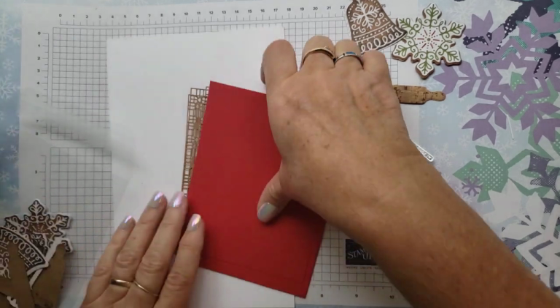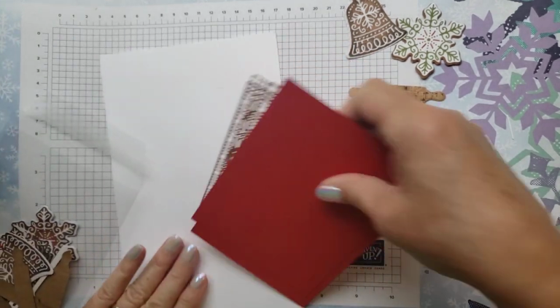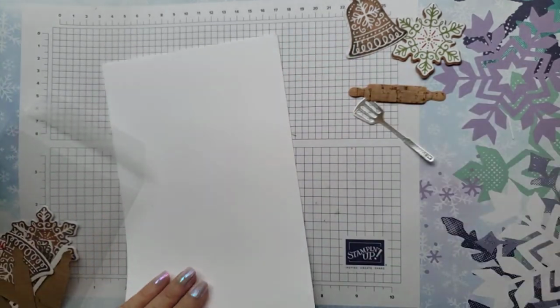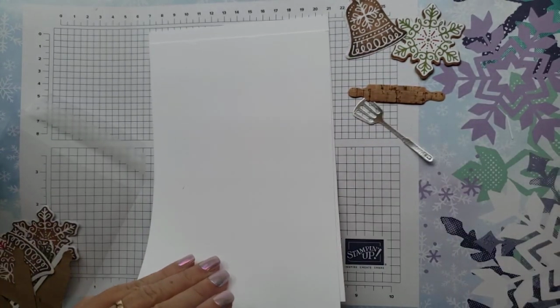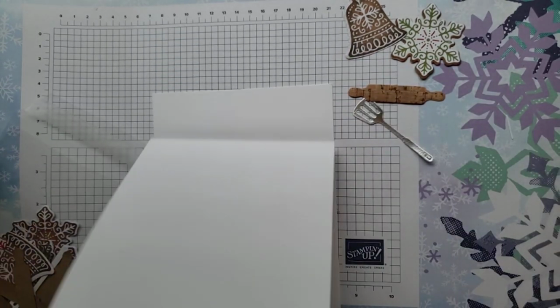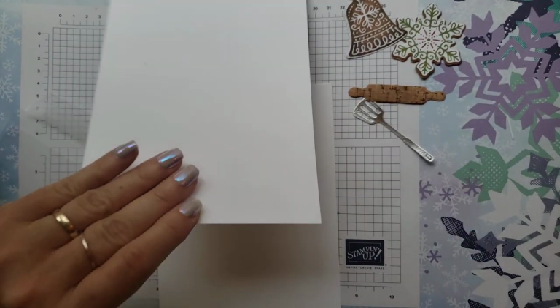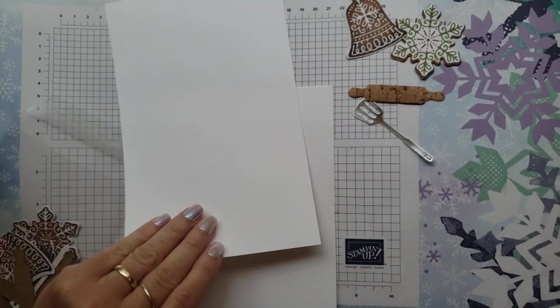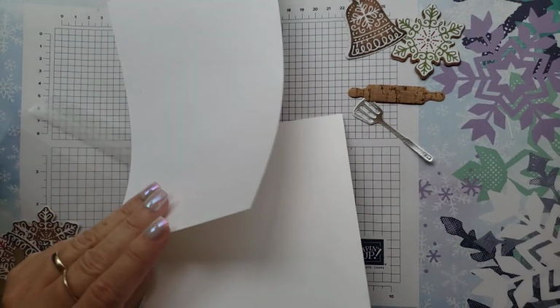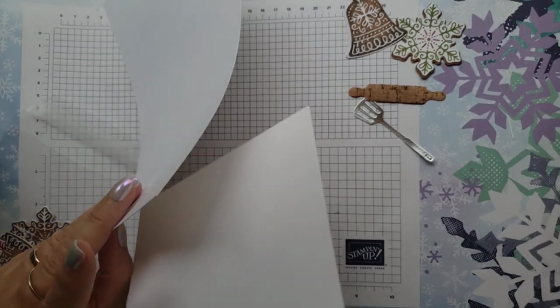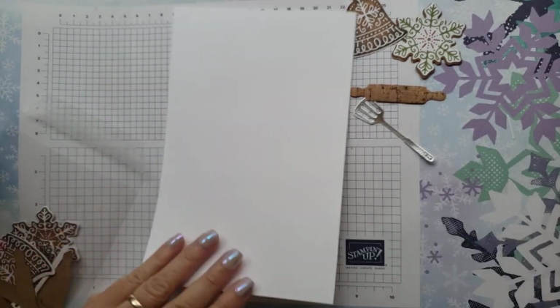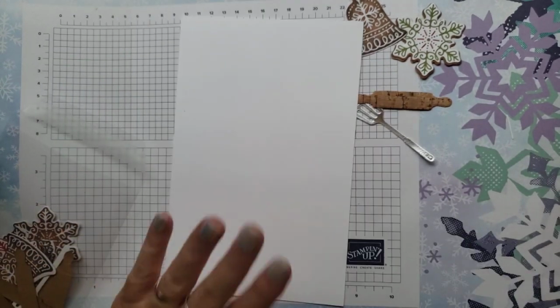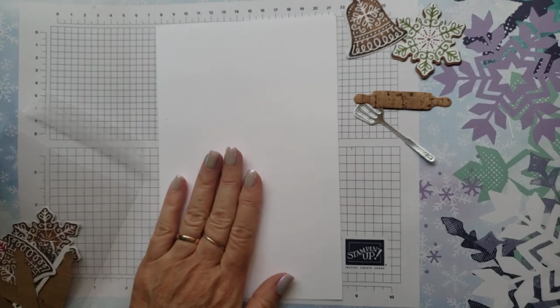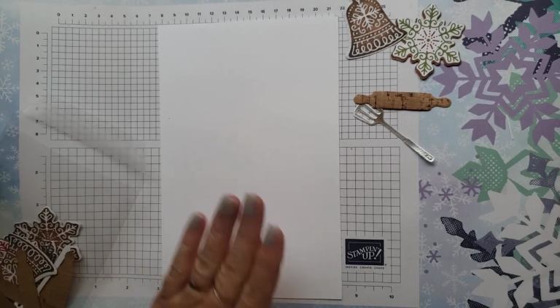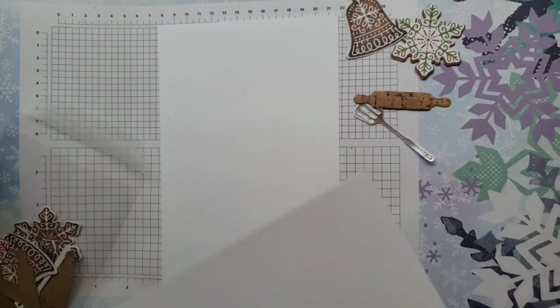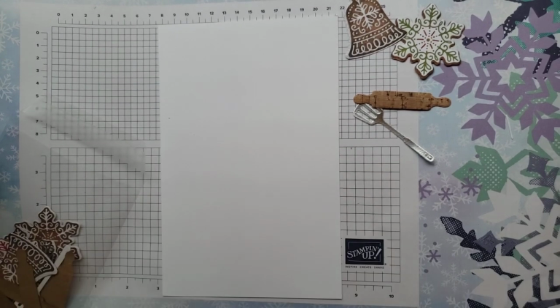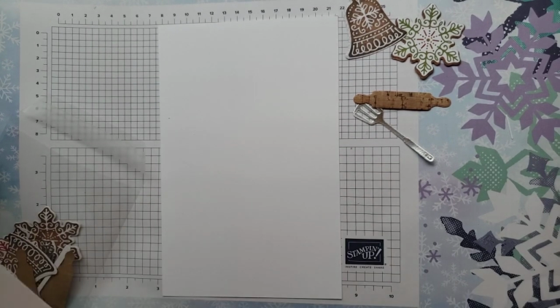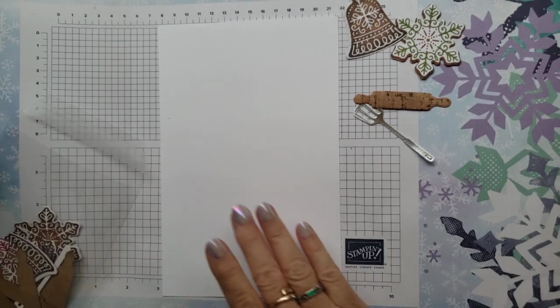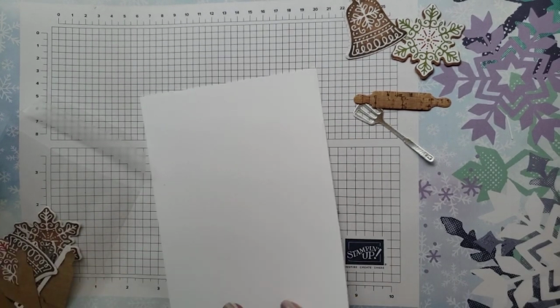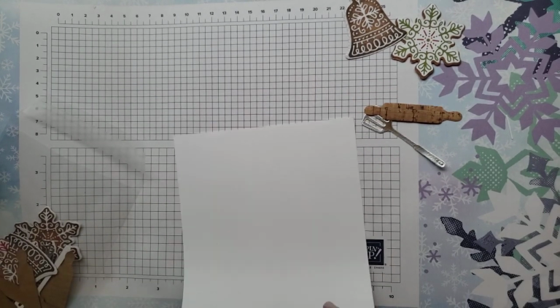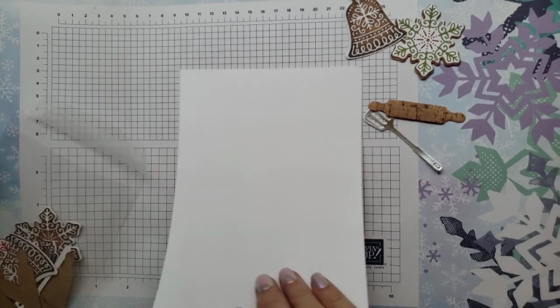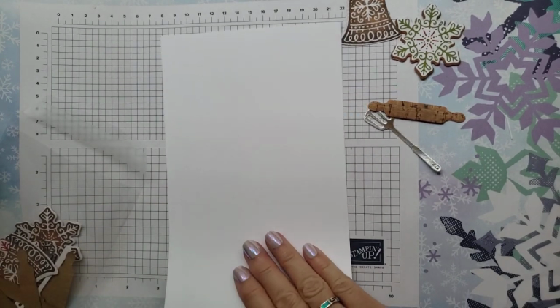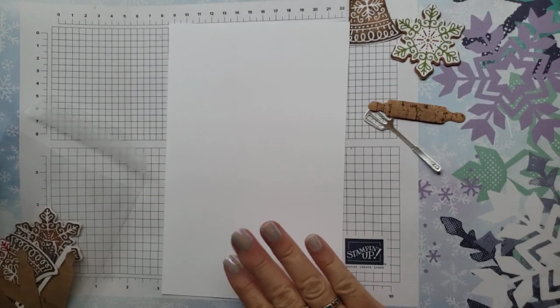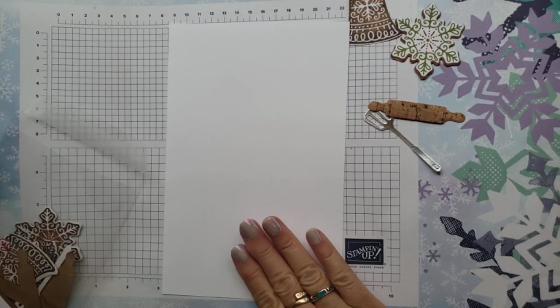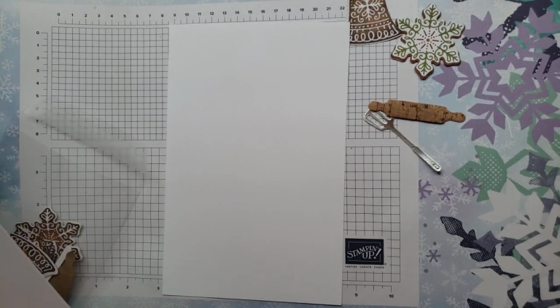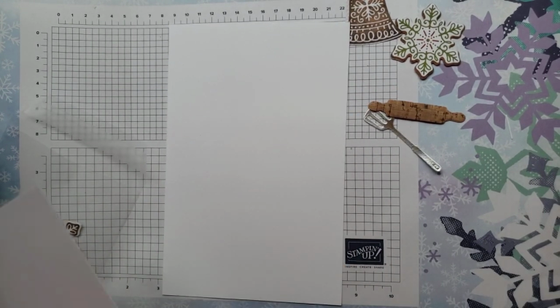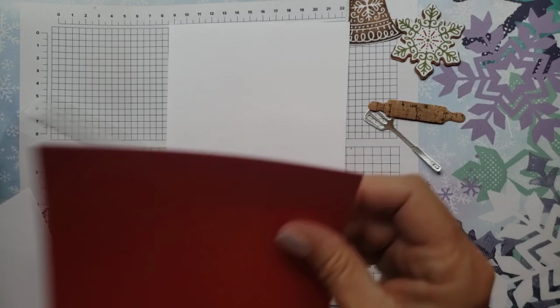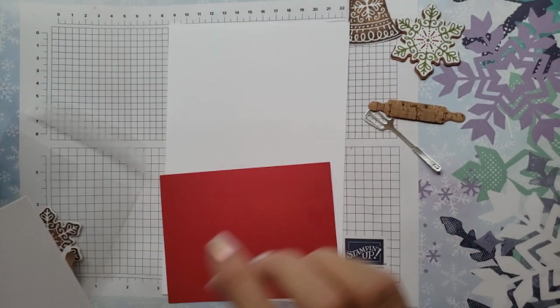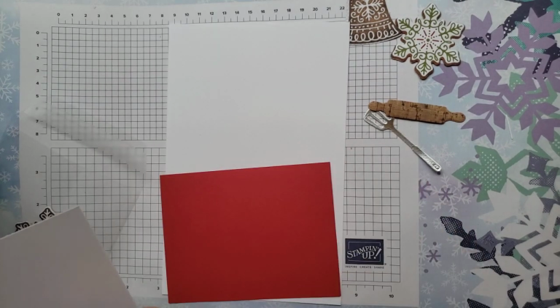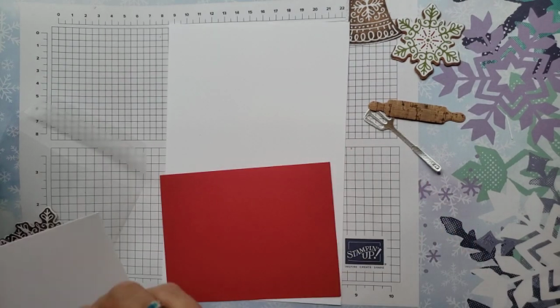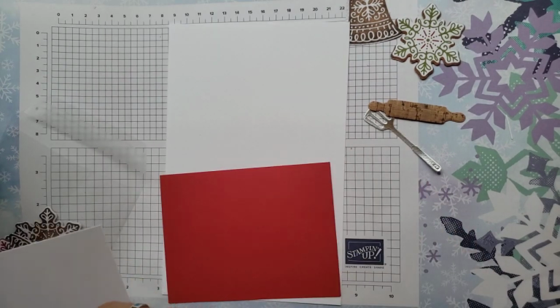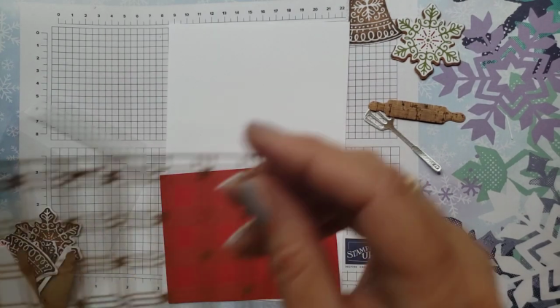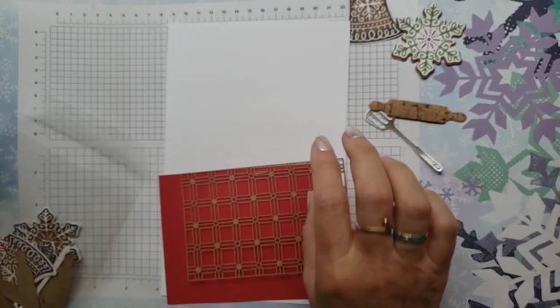Let's take our white paper — this is the thick basic white. It's a little heavier, so when I use things for a card base, that's the one I choose. It's a little sturdier to hold your card up.